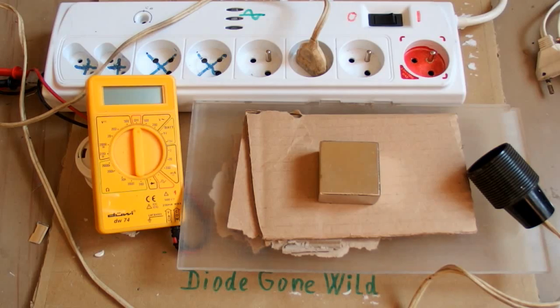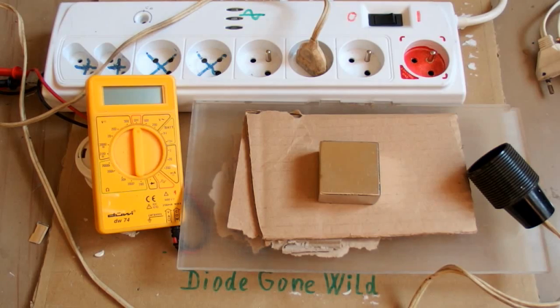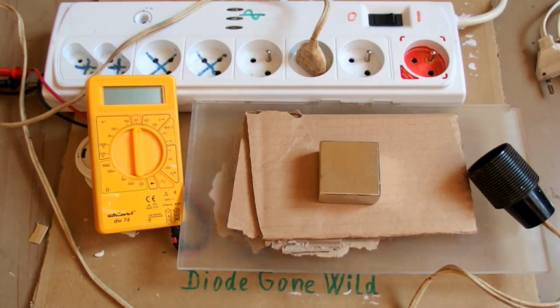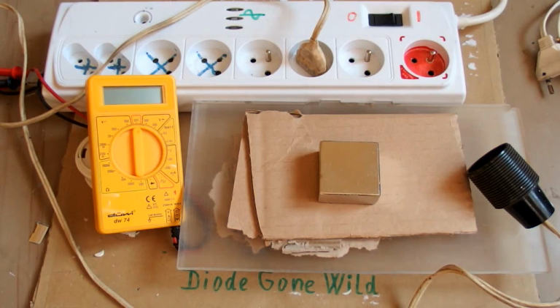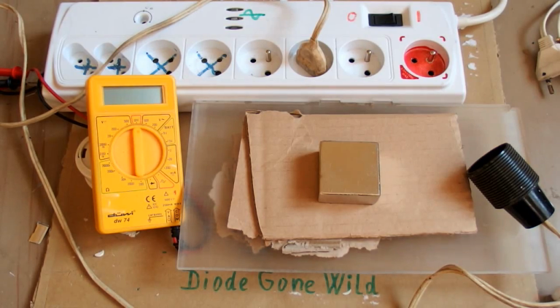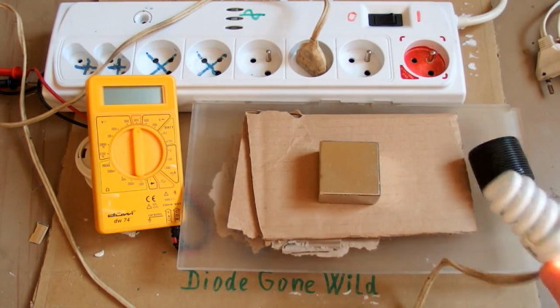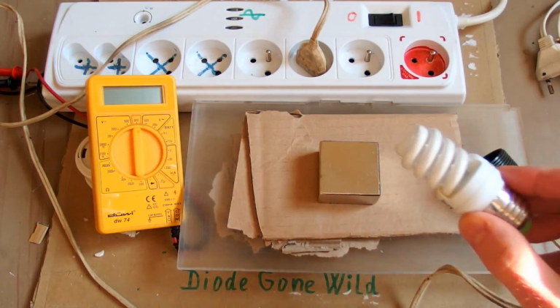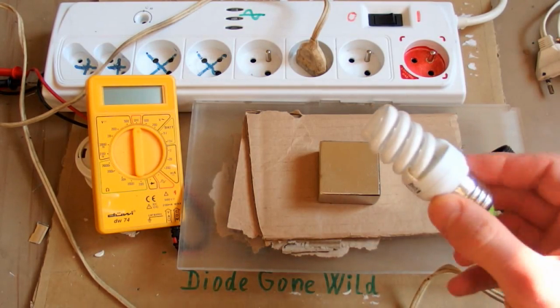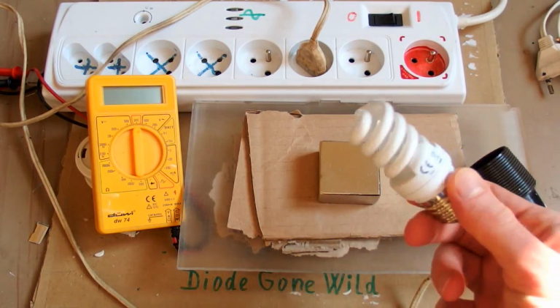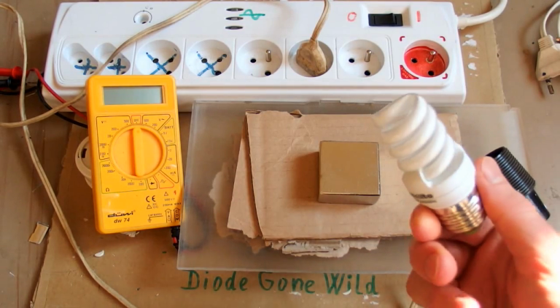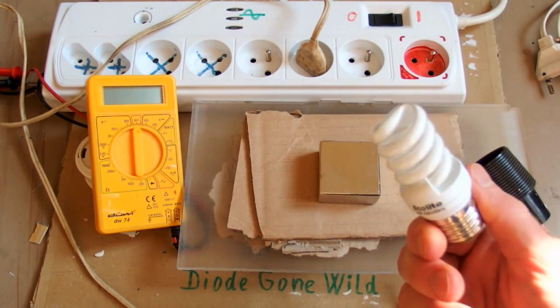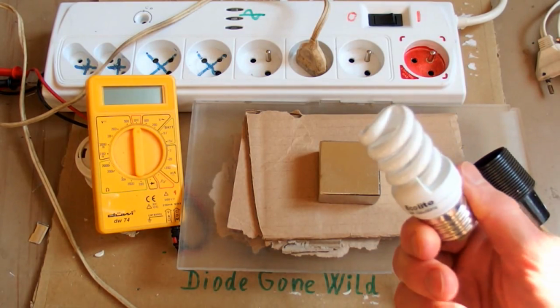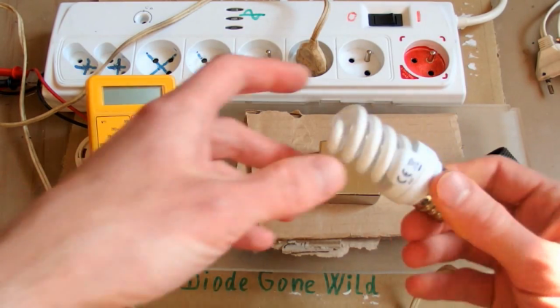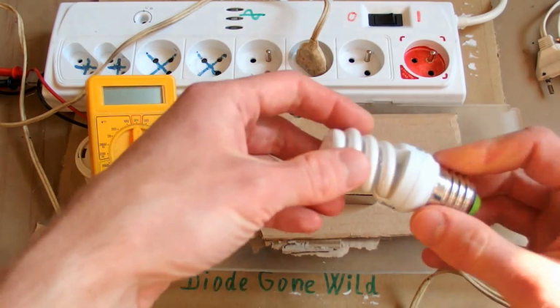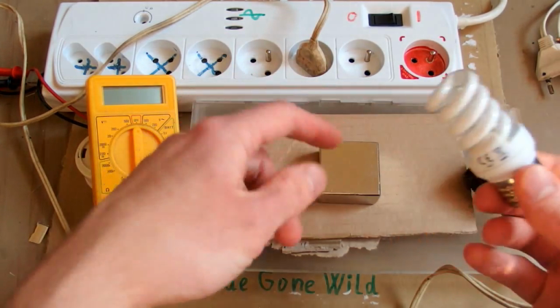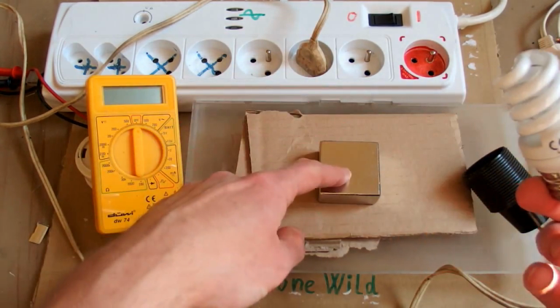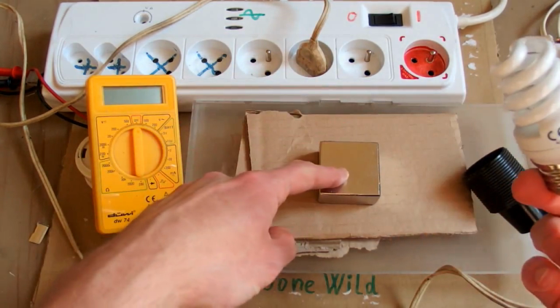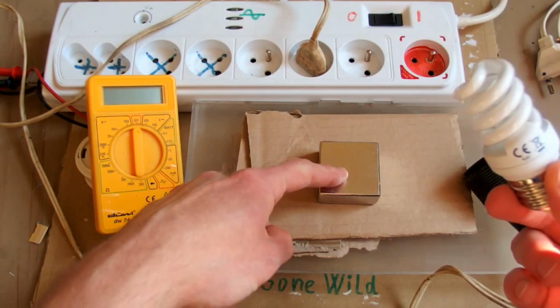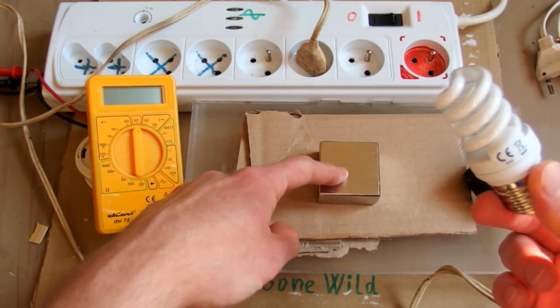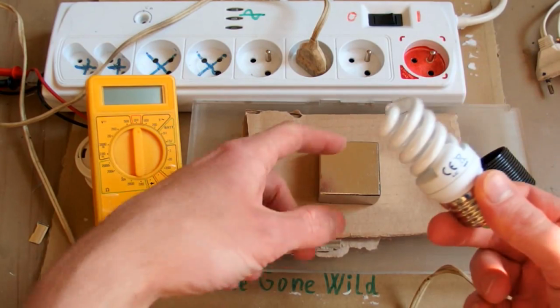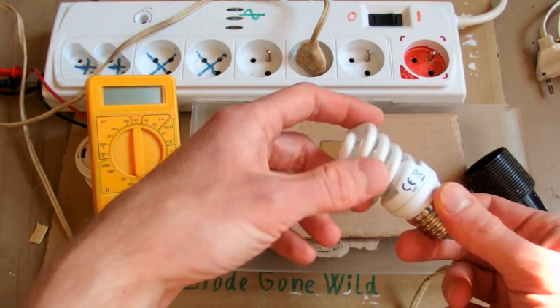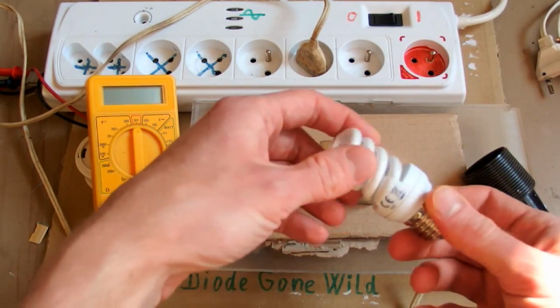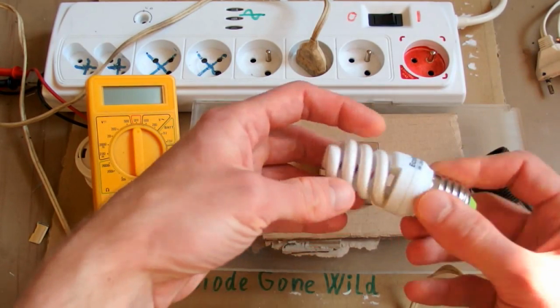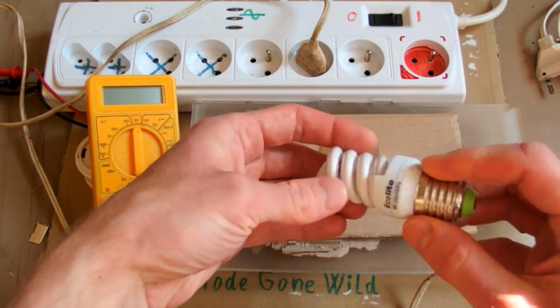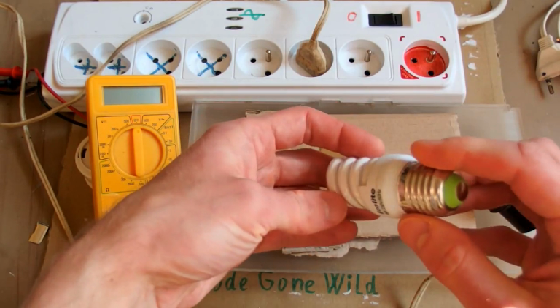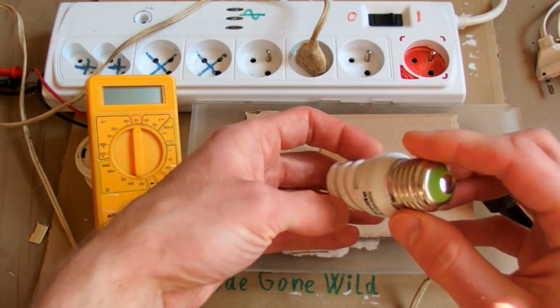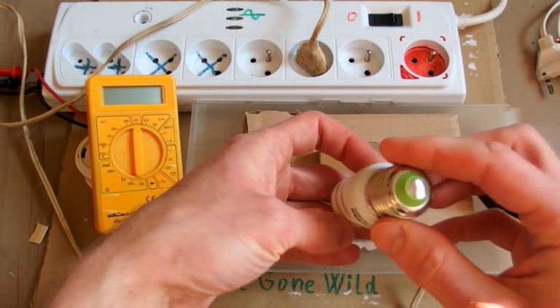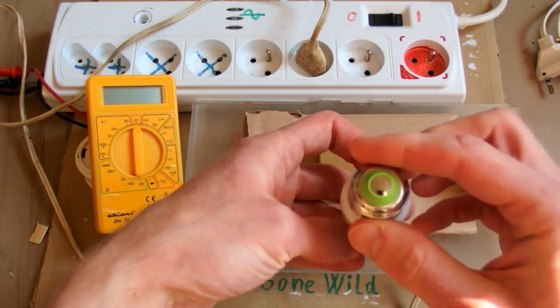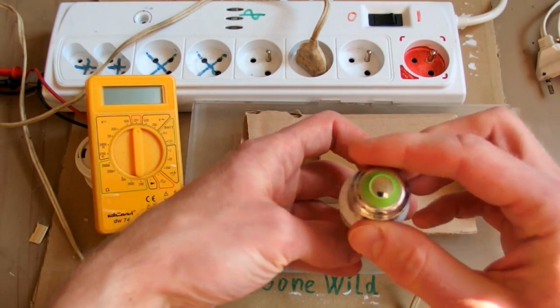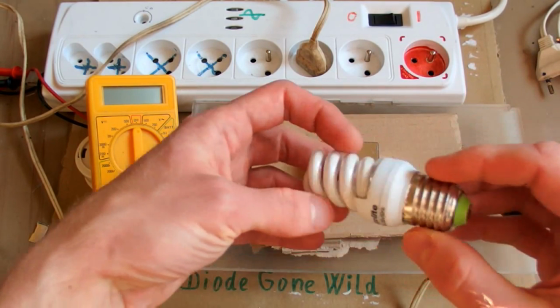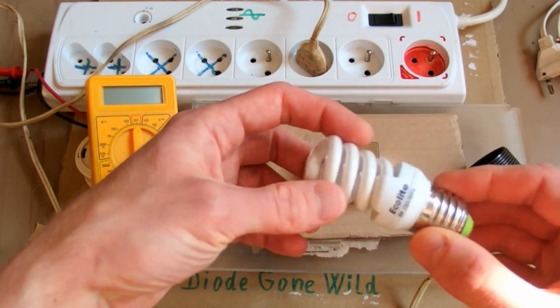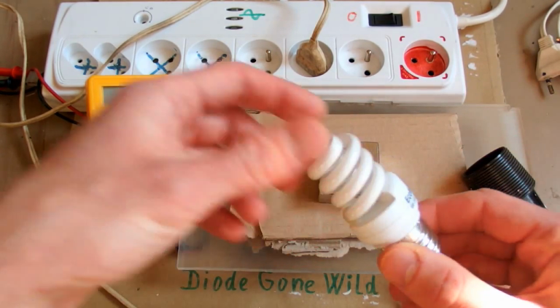Now there's time for a stupid experiment. It turns out that this giant neodymium magnet can boost the power of this compact fluorescent light, or CFL.